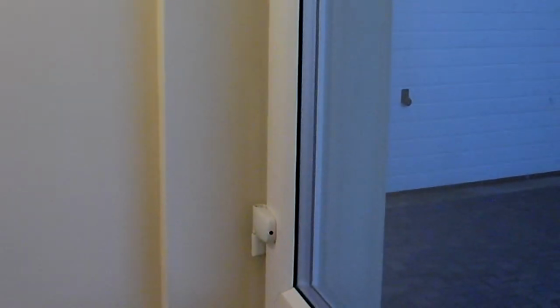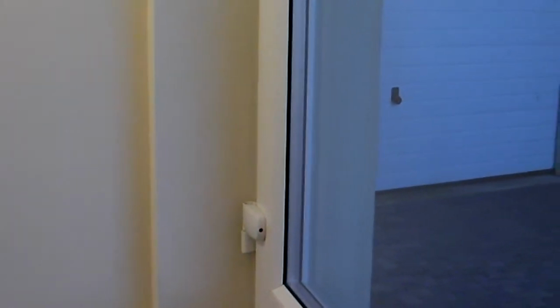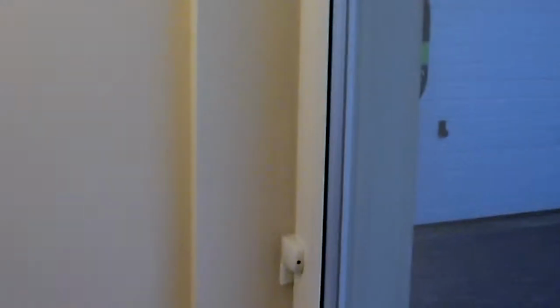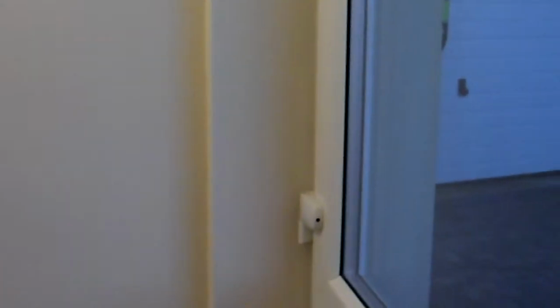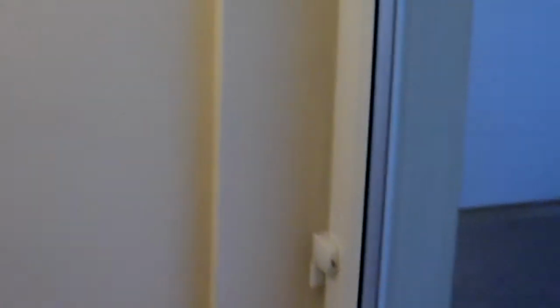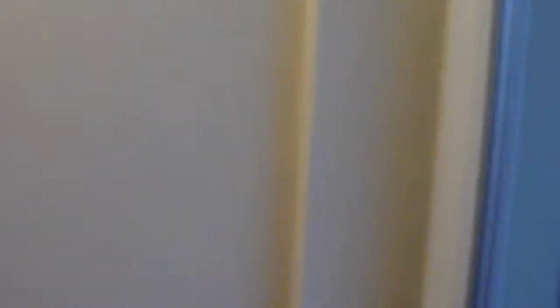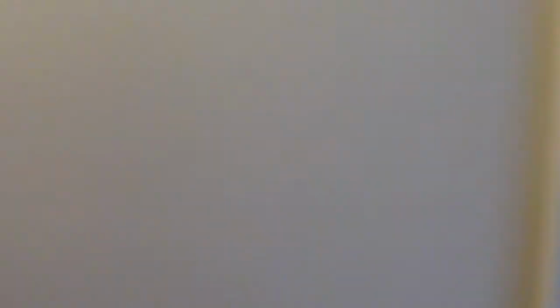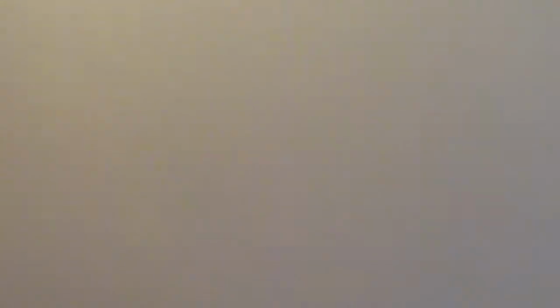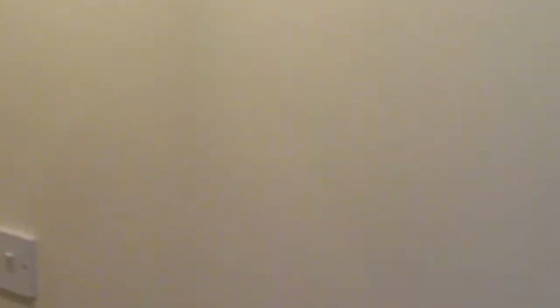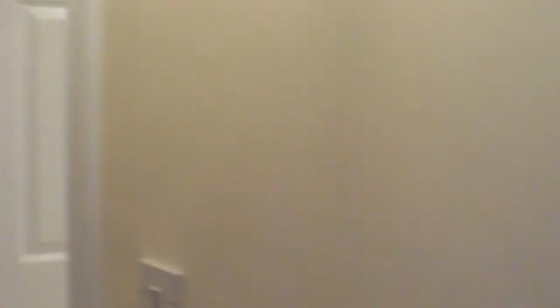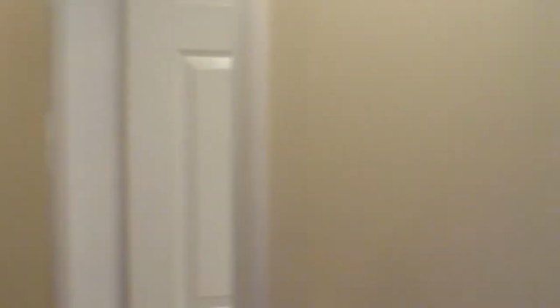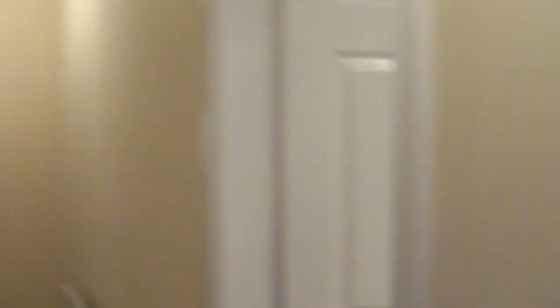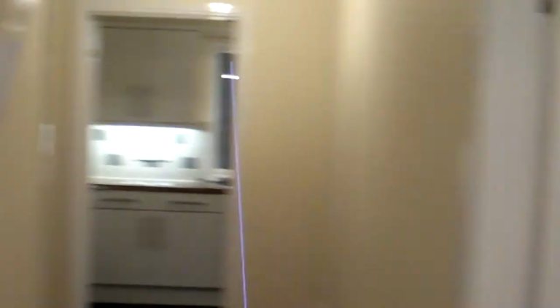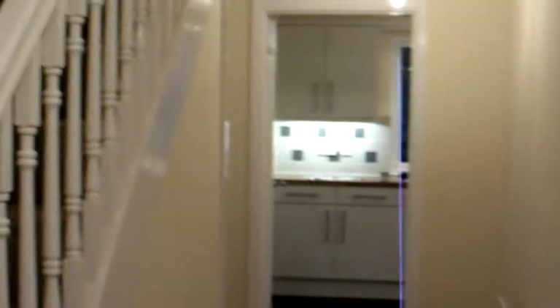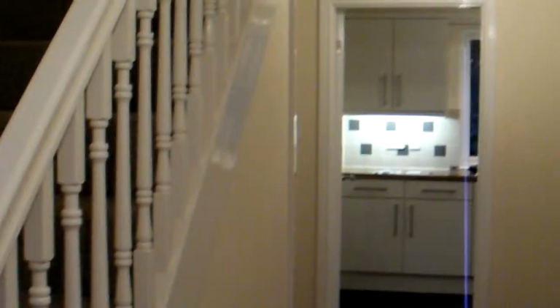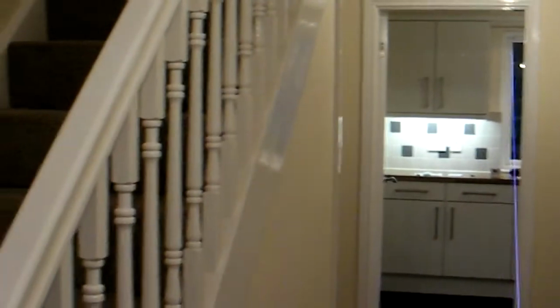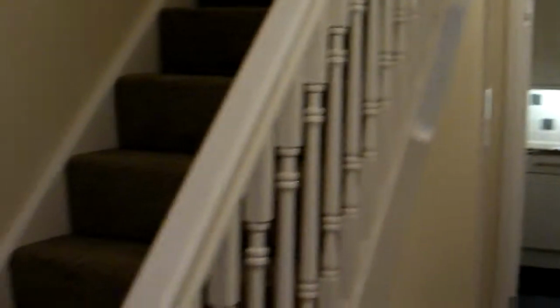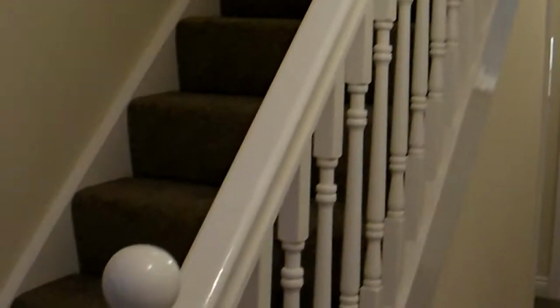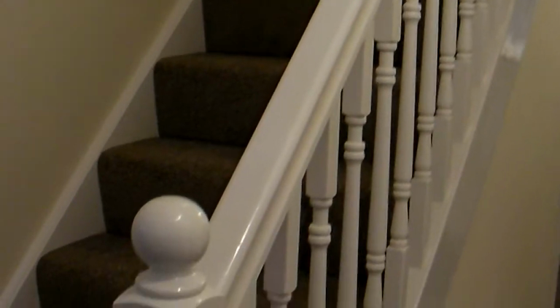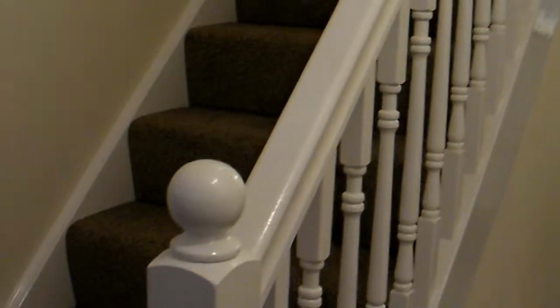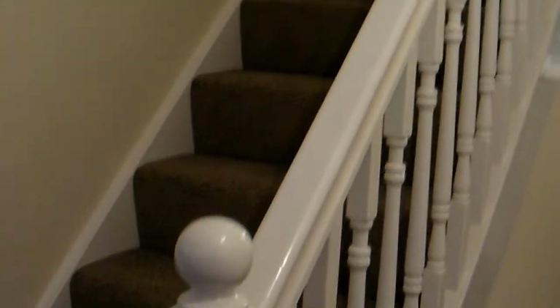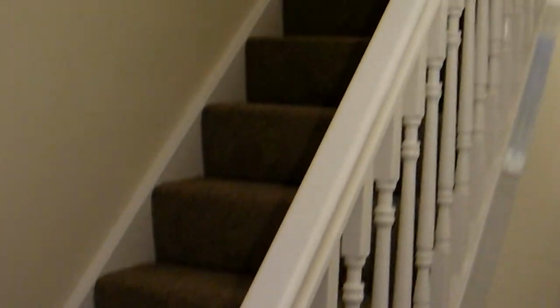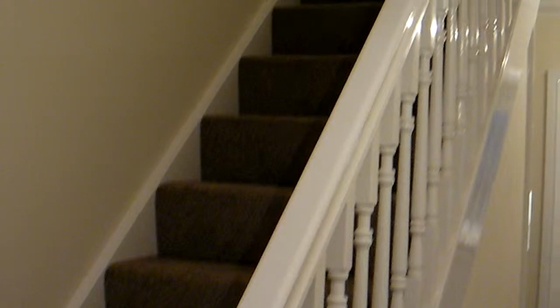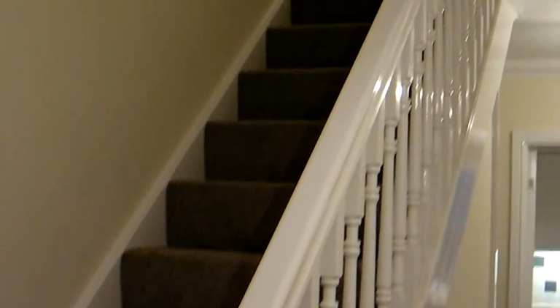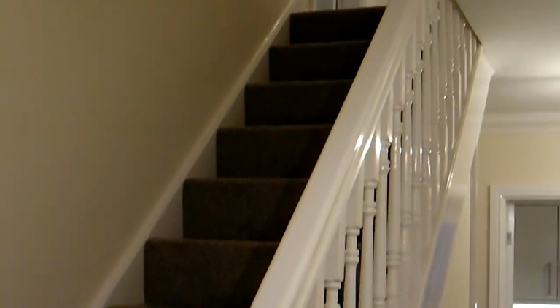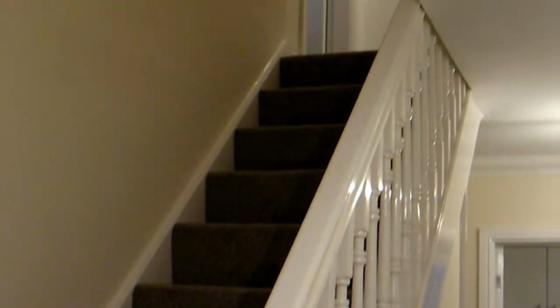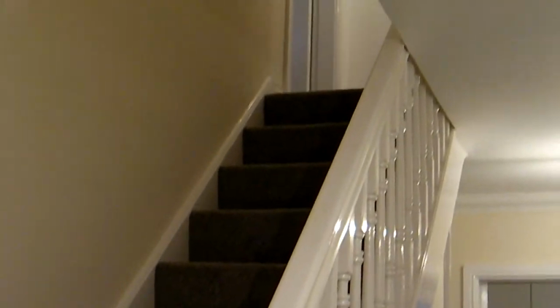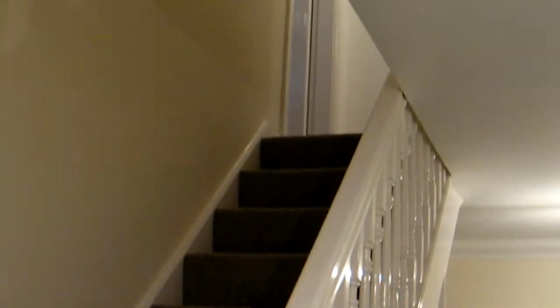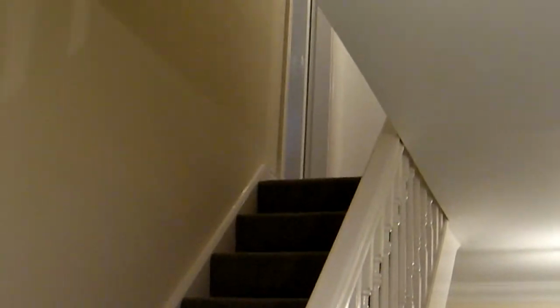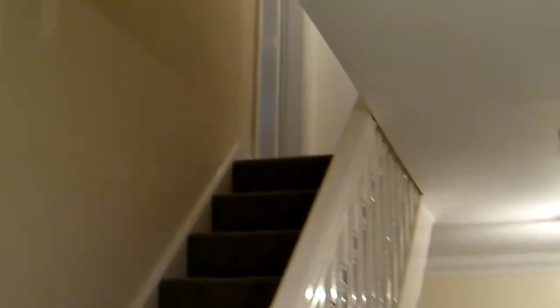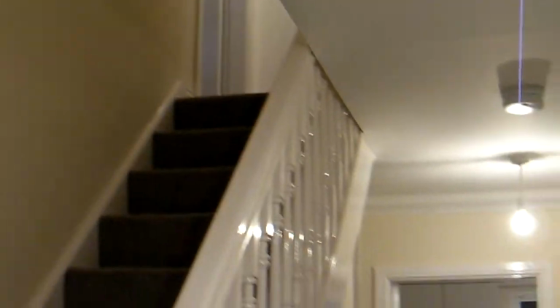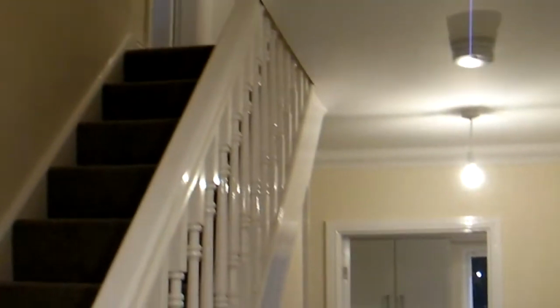There we go, quick tour at two o'clock before it gets rented out. There's the stairs, heading down.